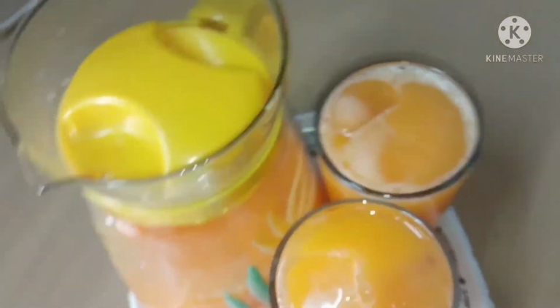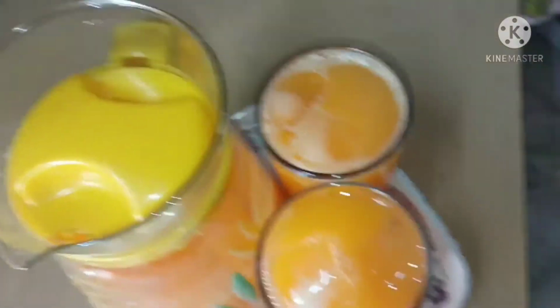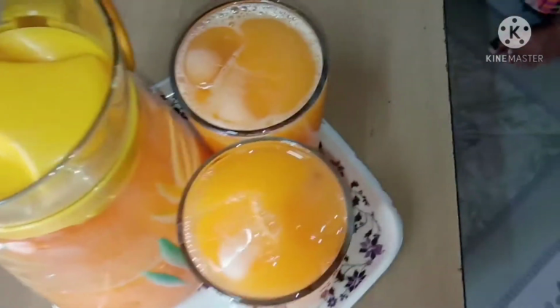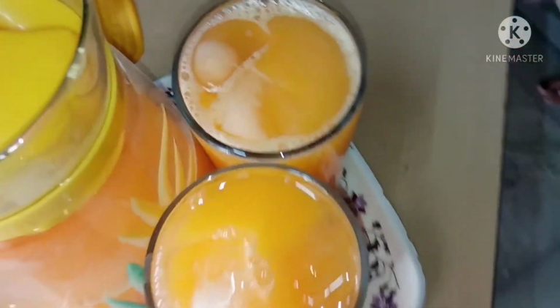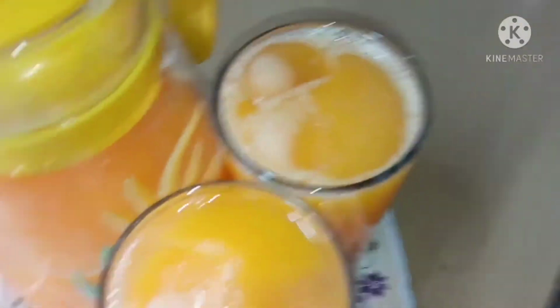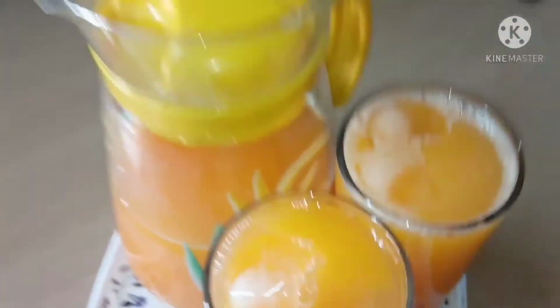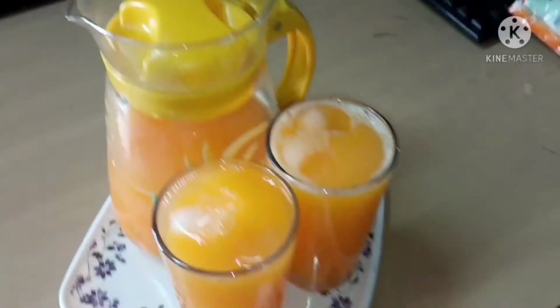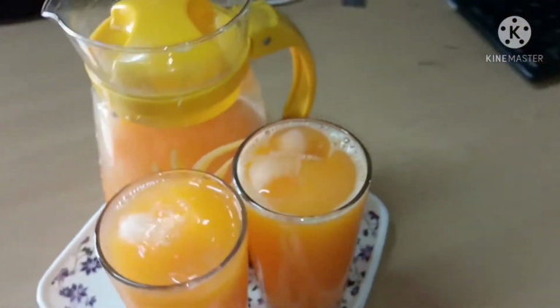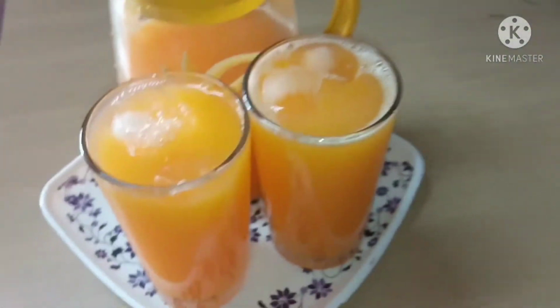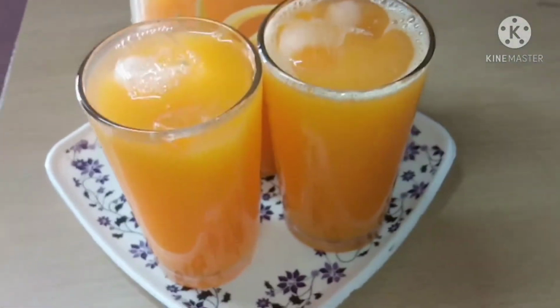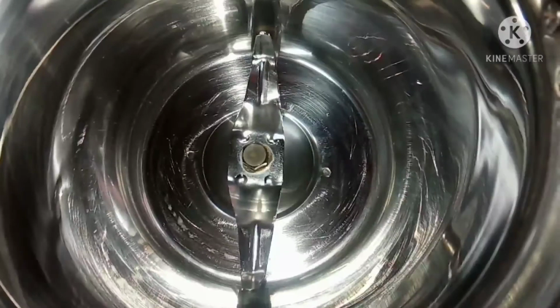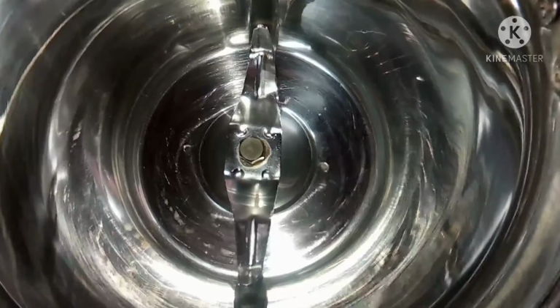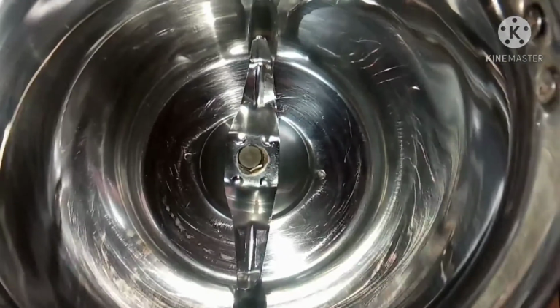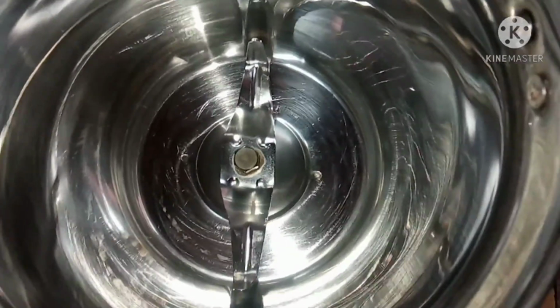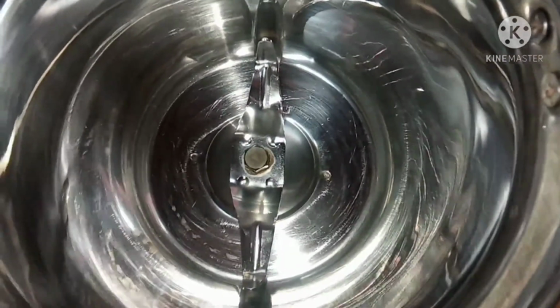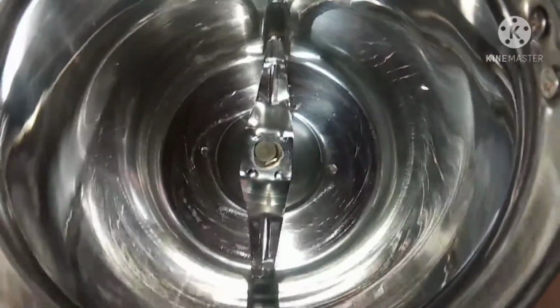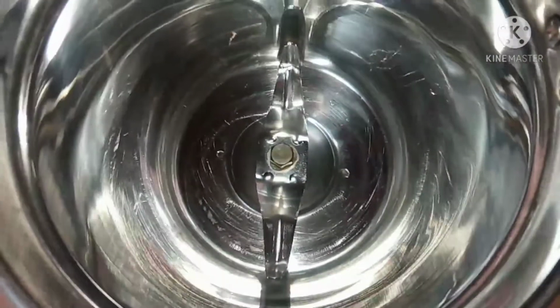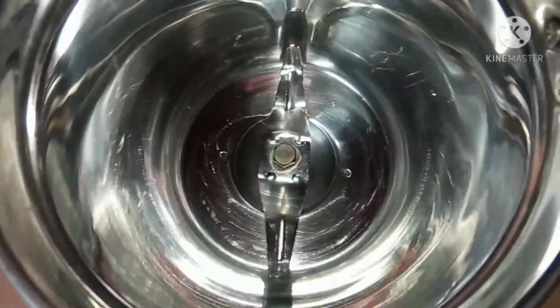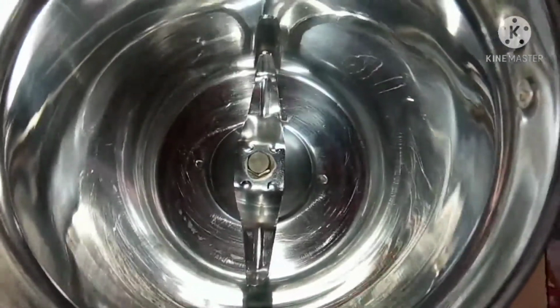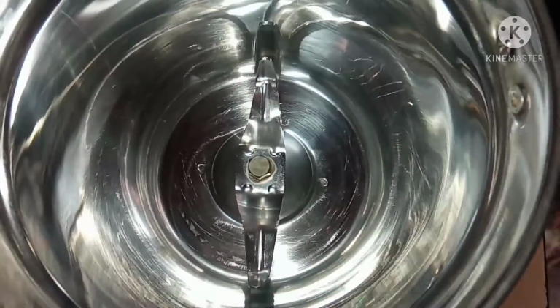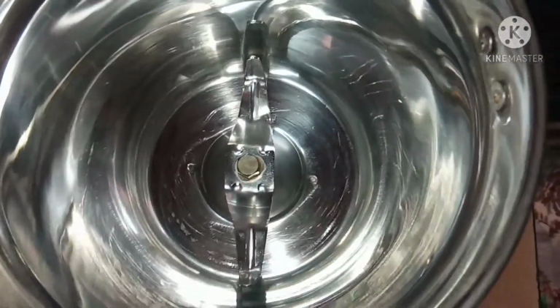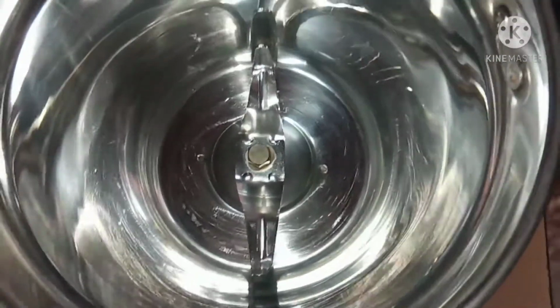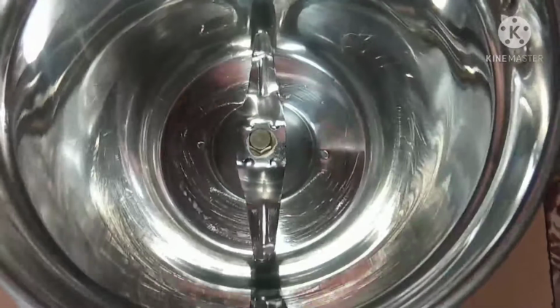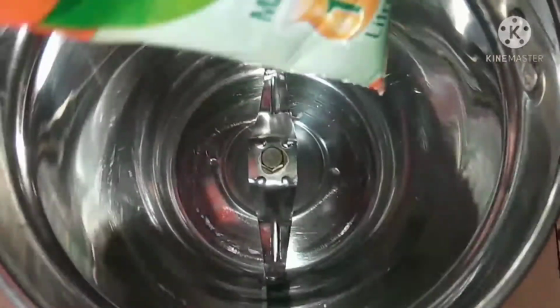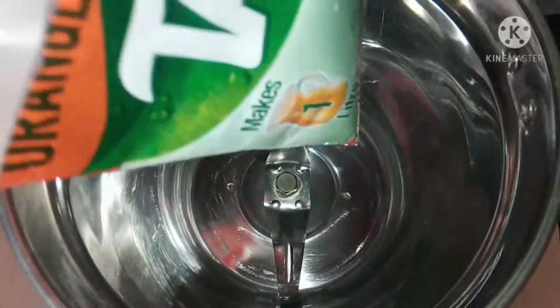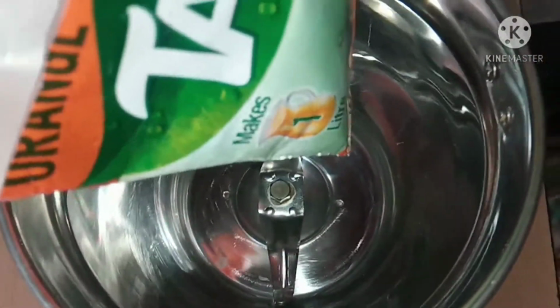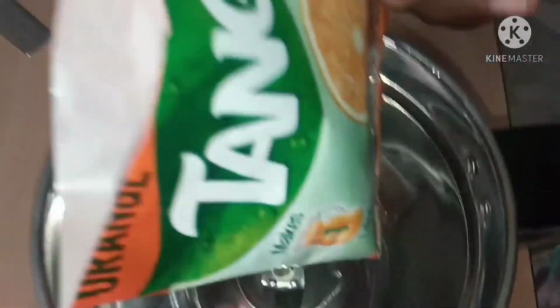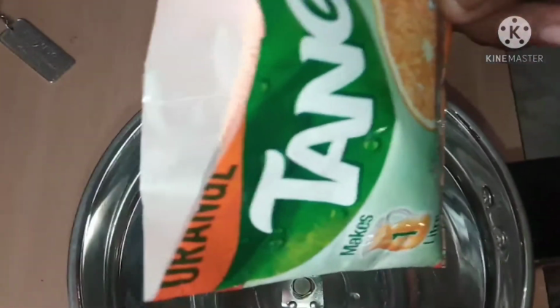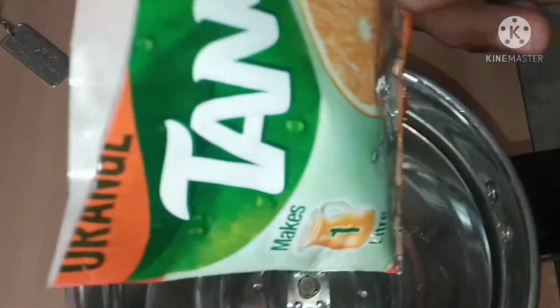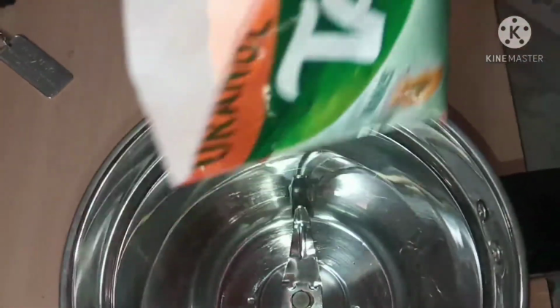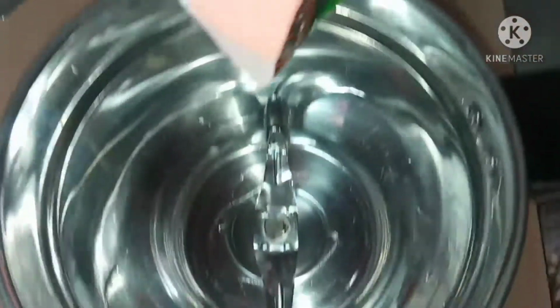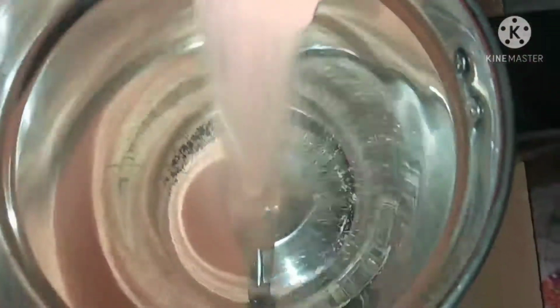Hi friends. I am going to add a juice in a tank. I am going to add a jar in orange flavor. I will mix it in a jar with an orange flavor and mix it with Tang, and mix it in a jar with 1 liter.